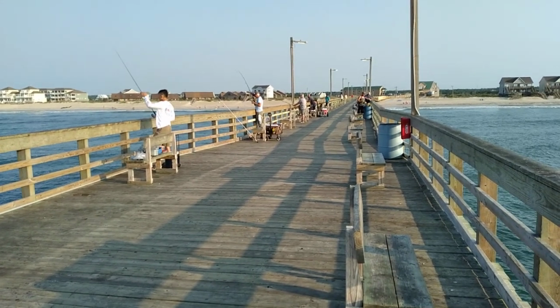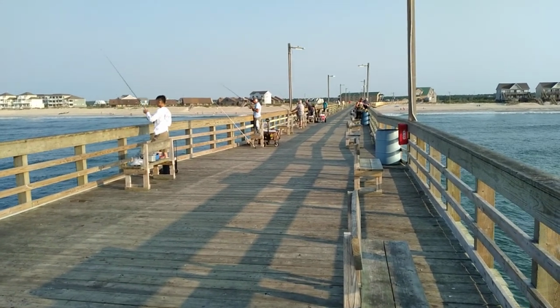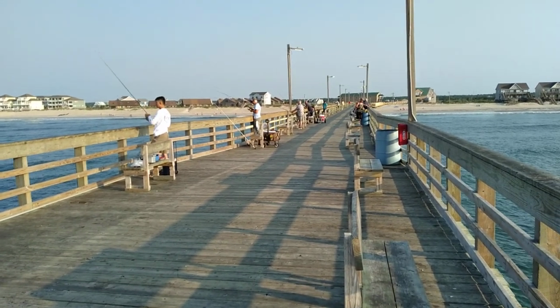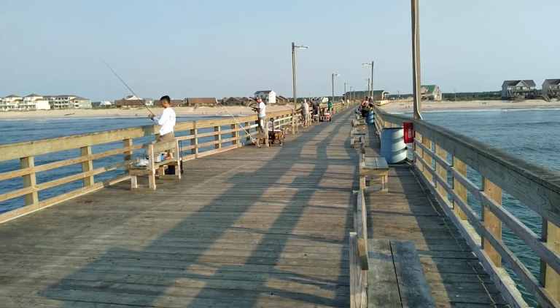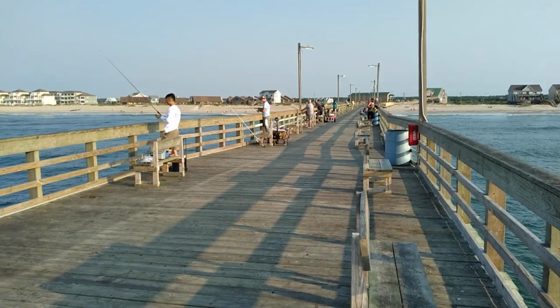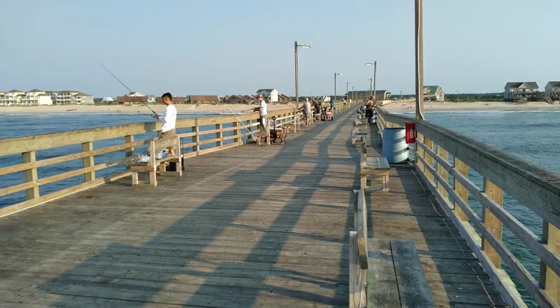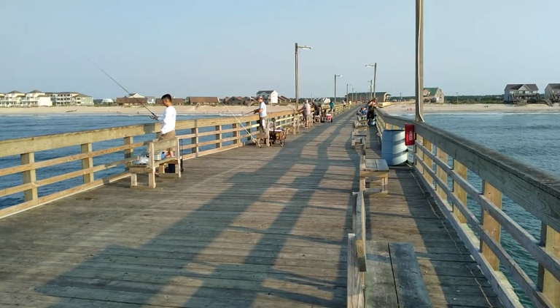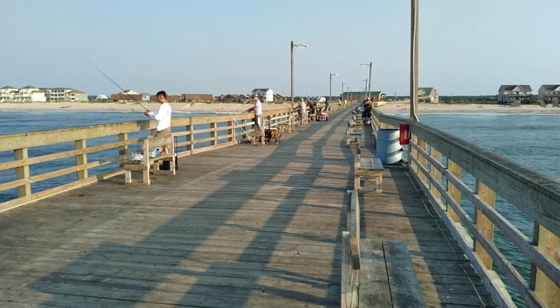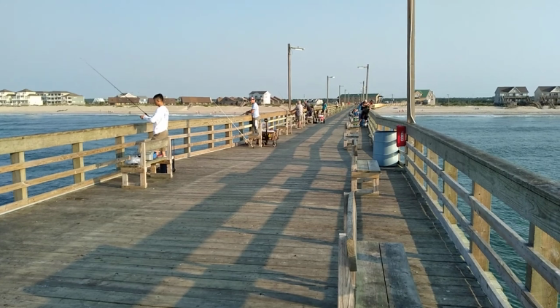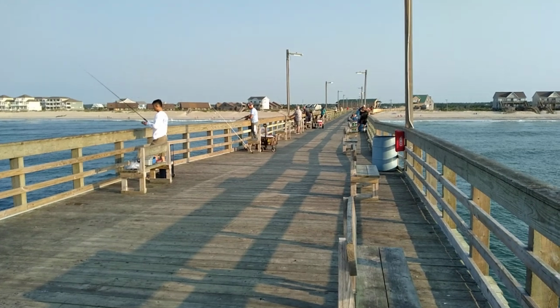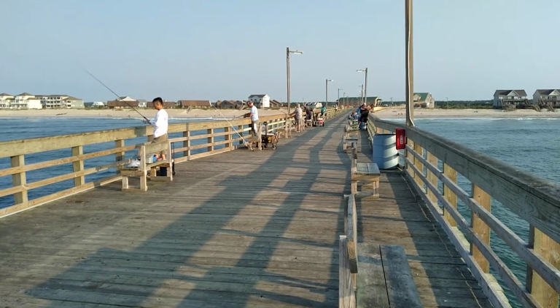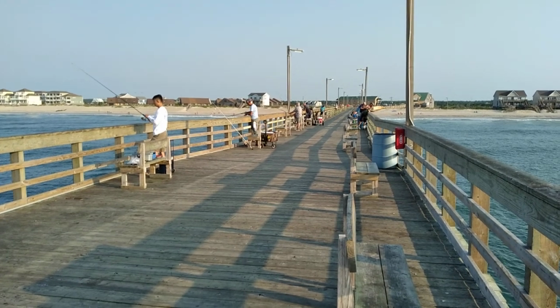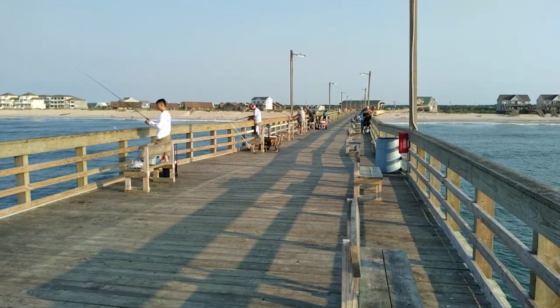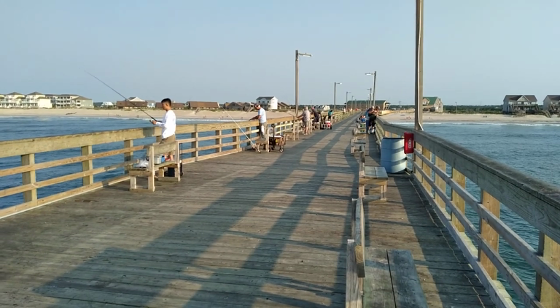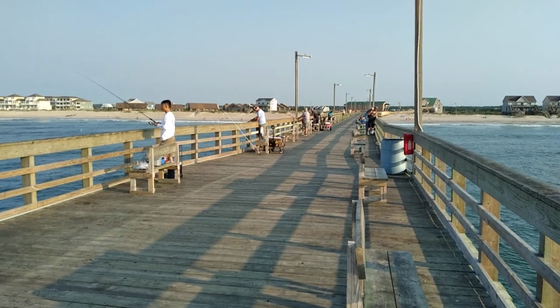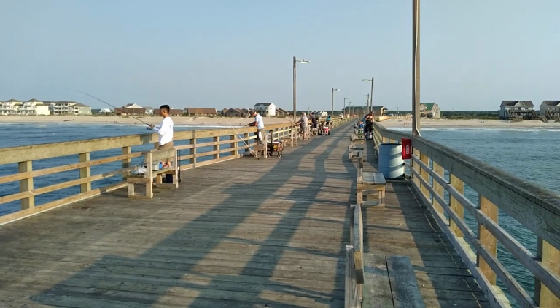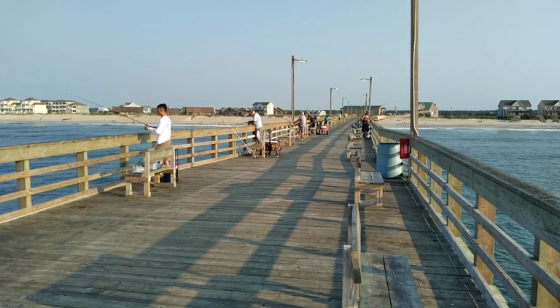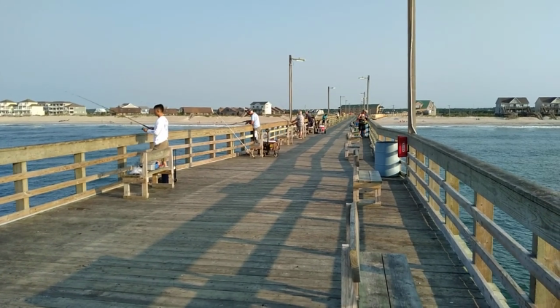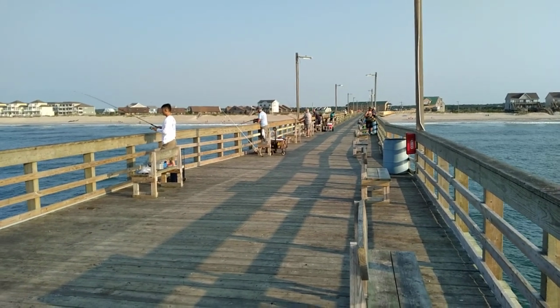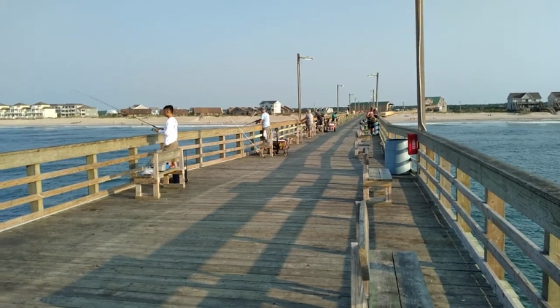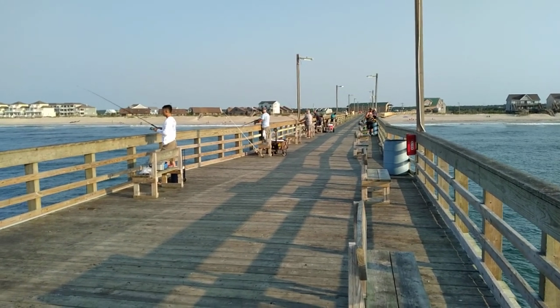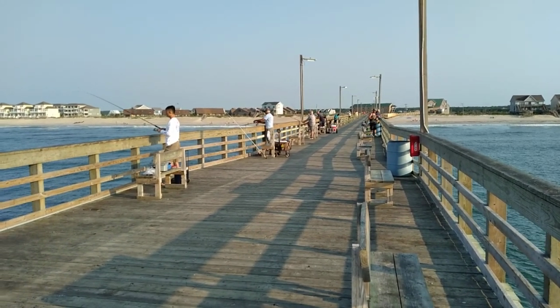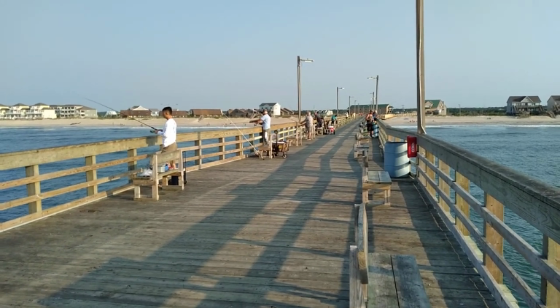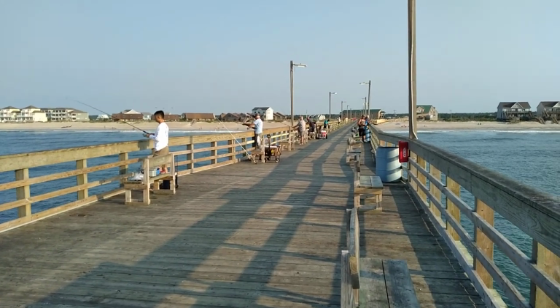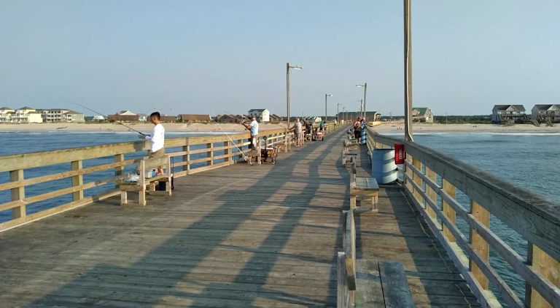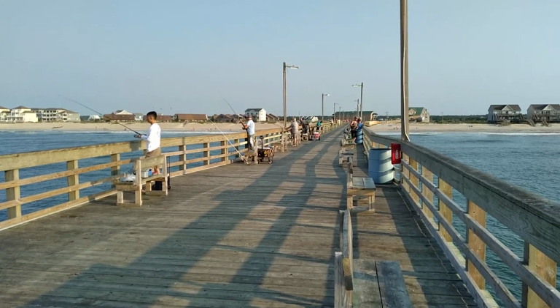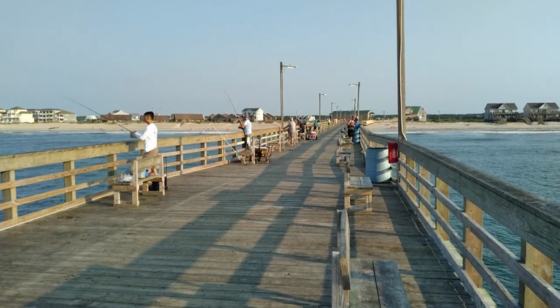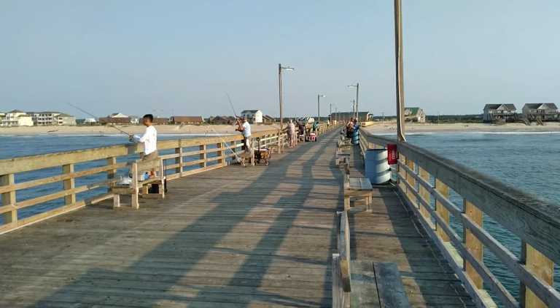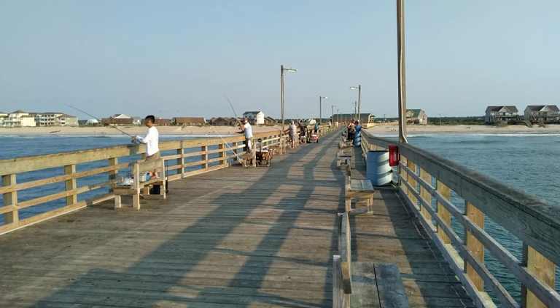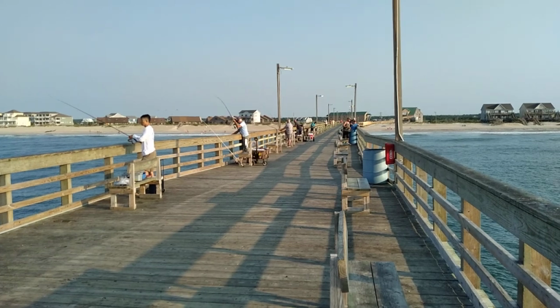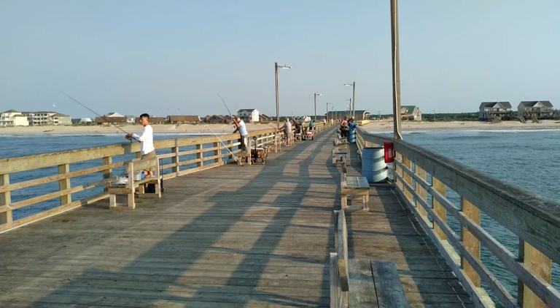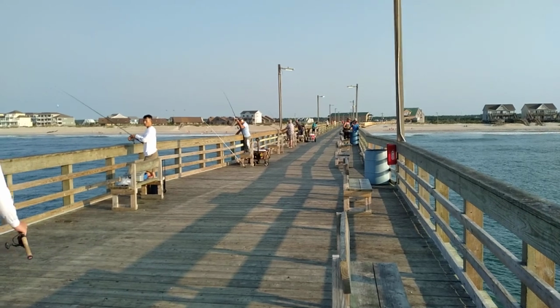Morning. Here we are at Seaview Fishing Pier, North Topsail Beach, North Carolina.